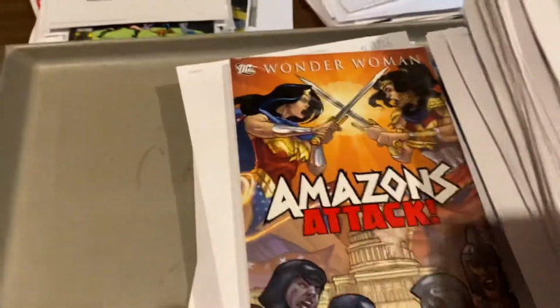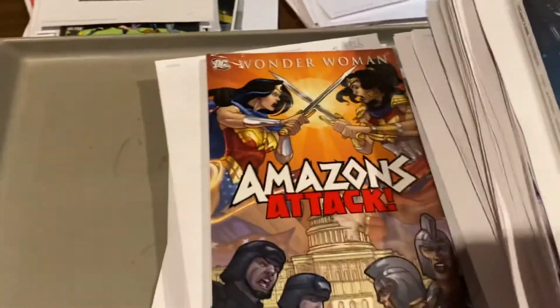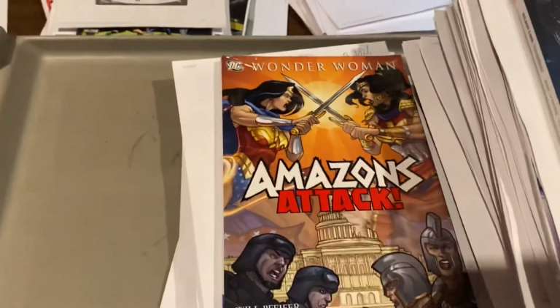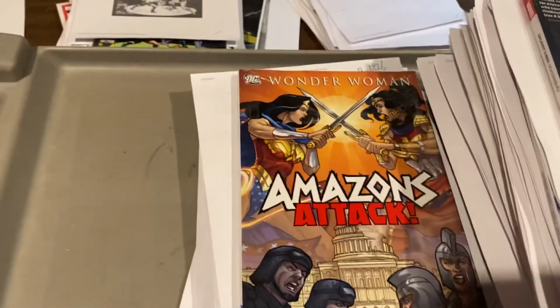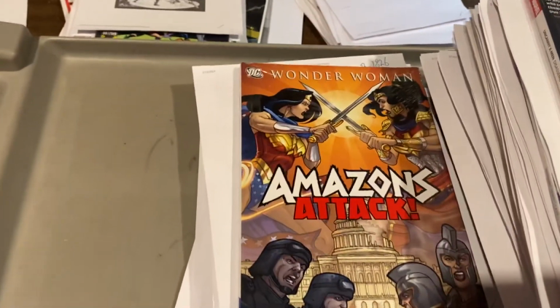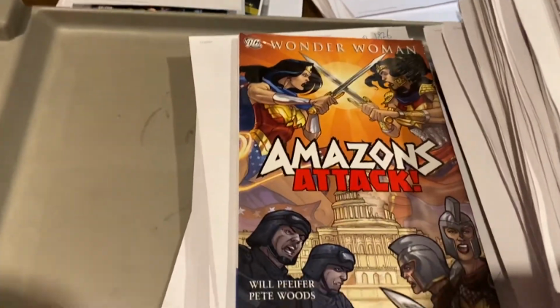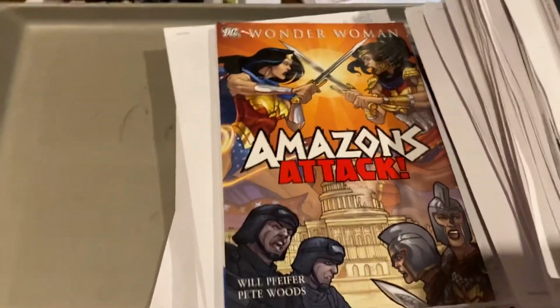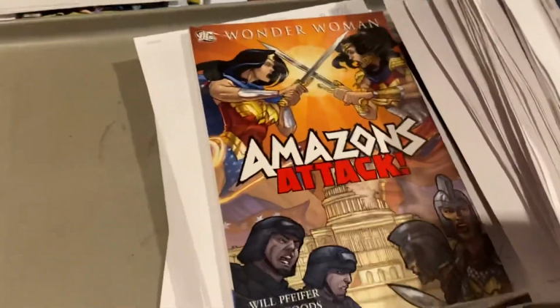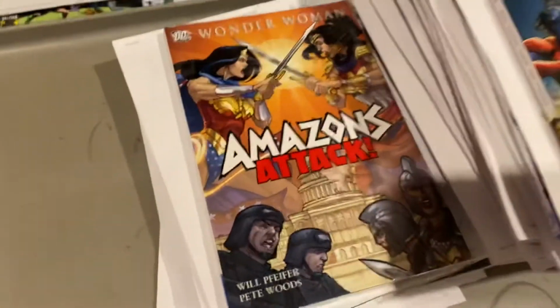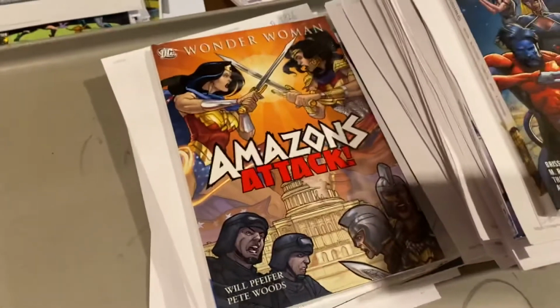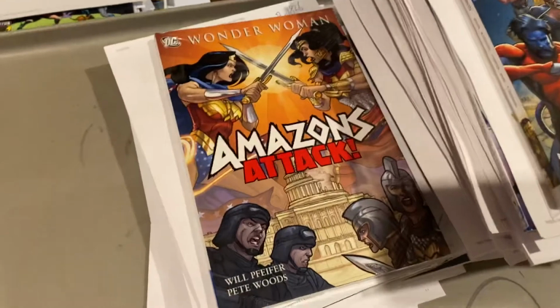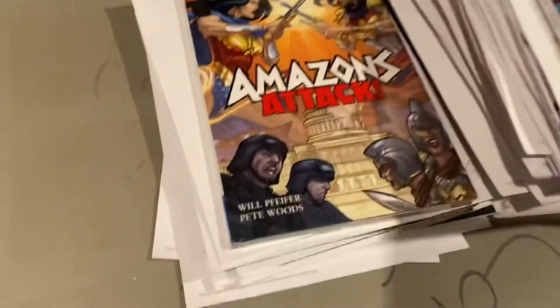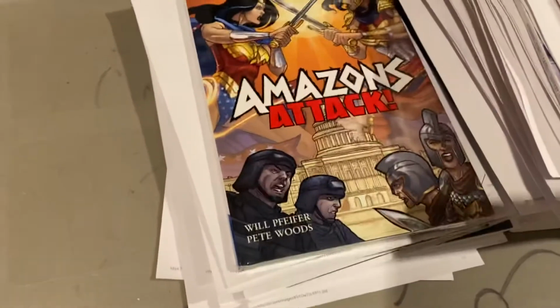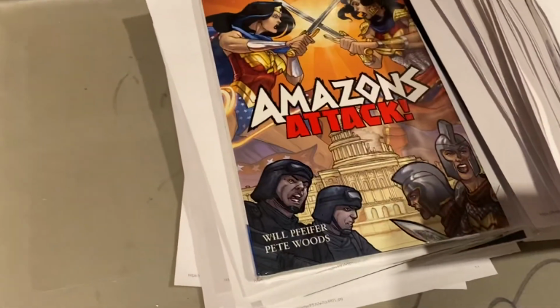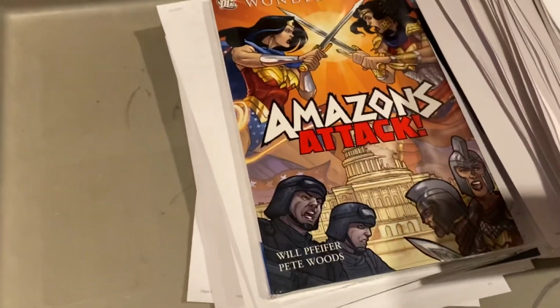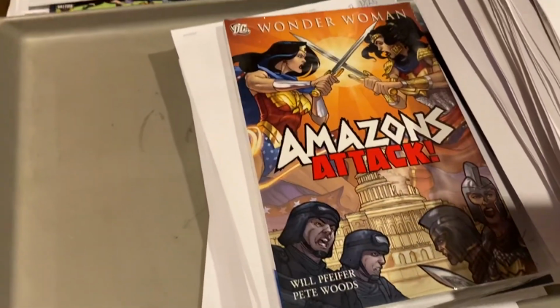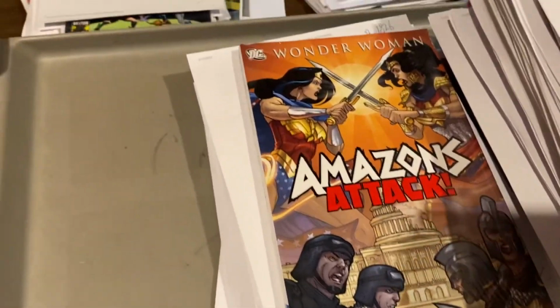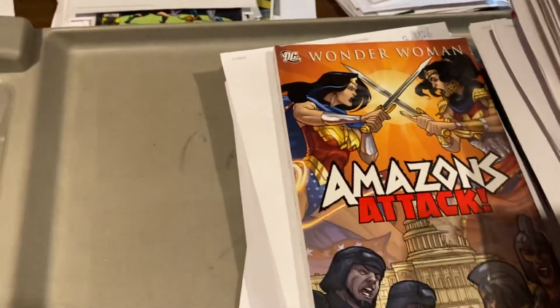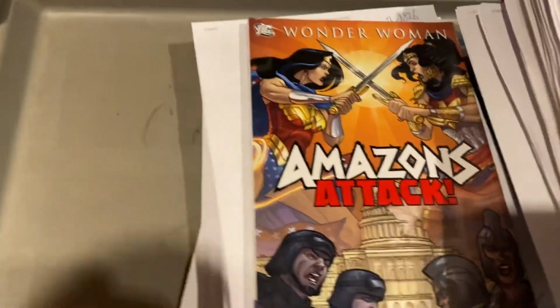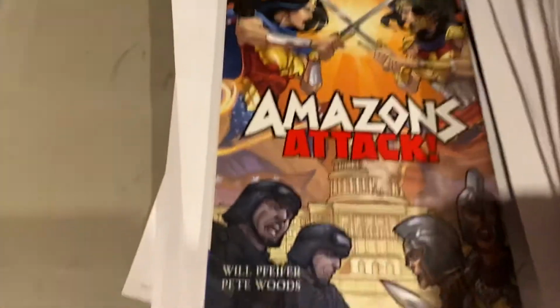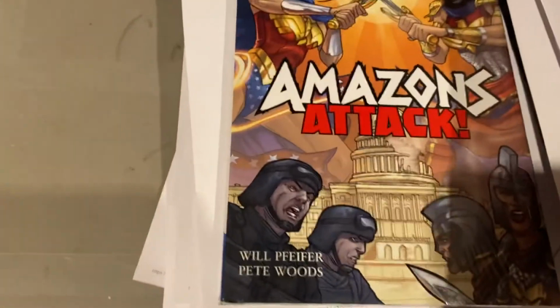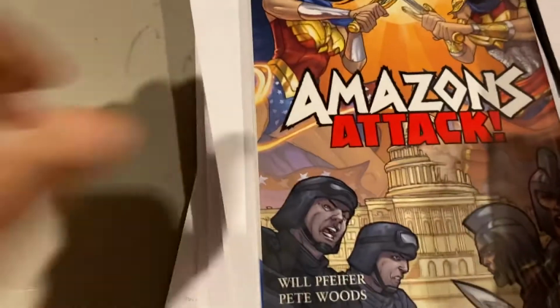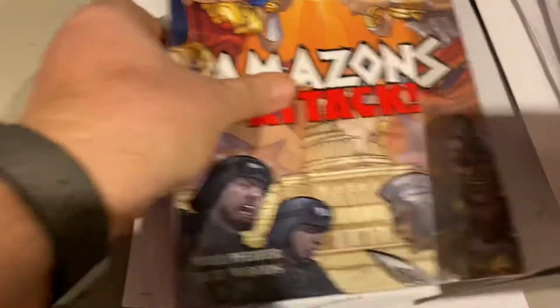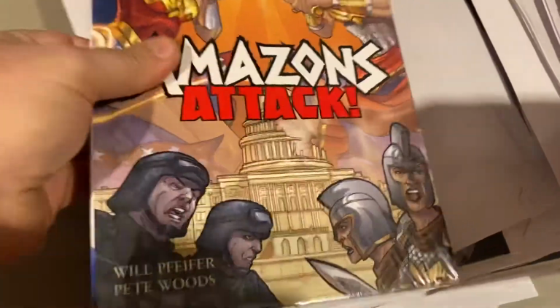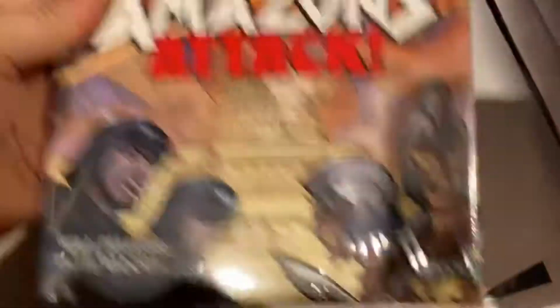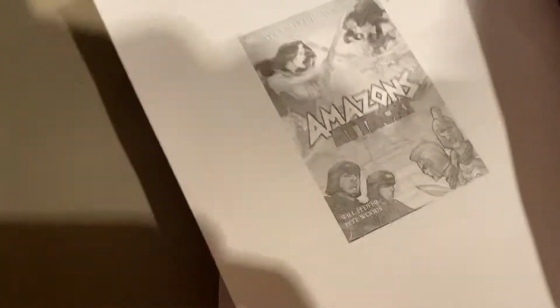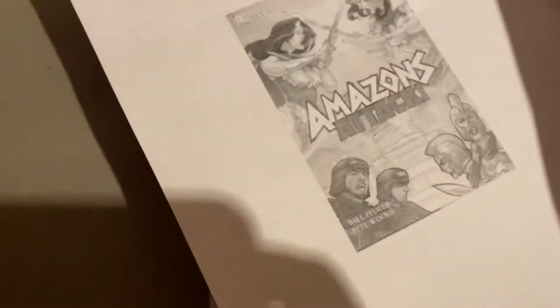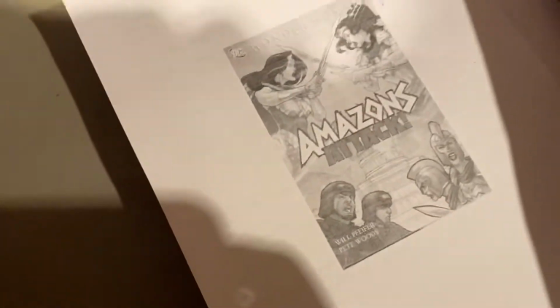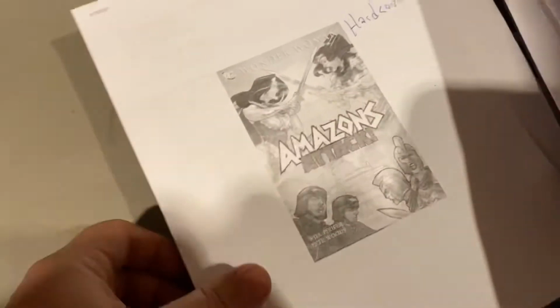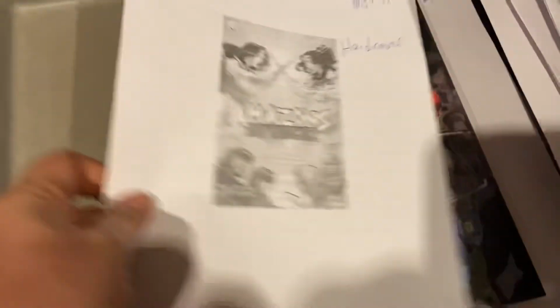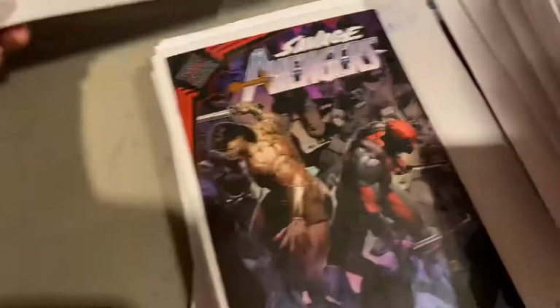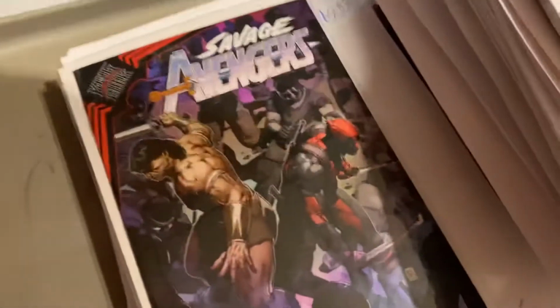Wonder Woman Amazon Attacks trade paperback hardcover — $34.99 for the hardcover on that one.